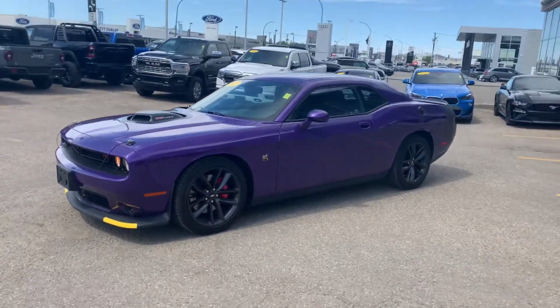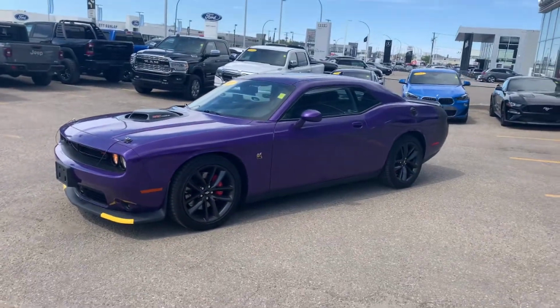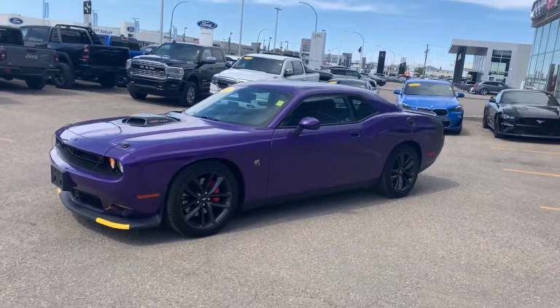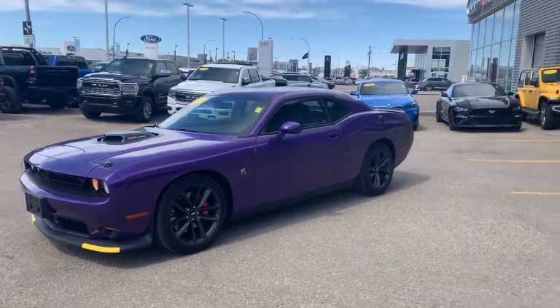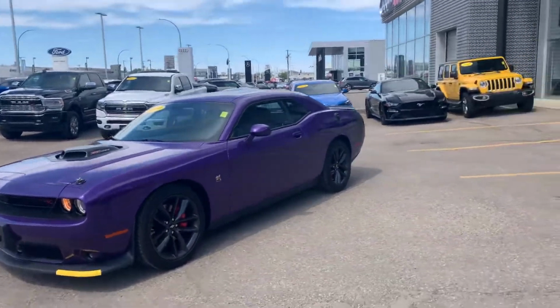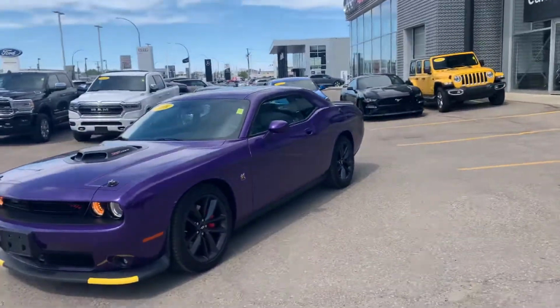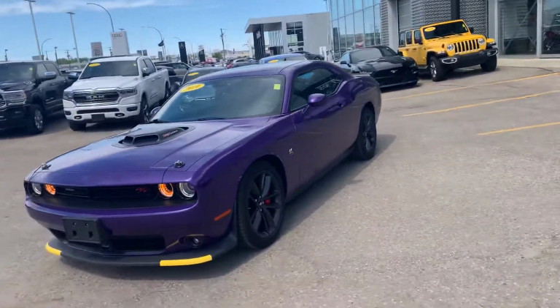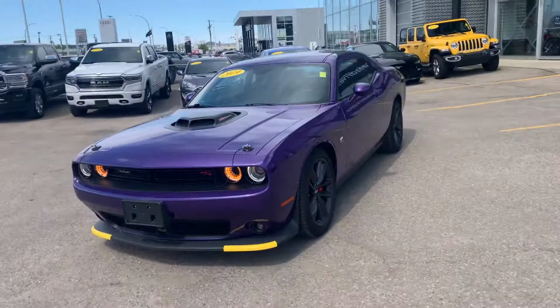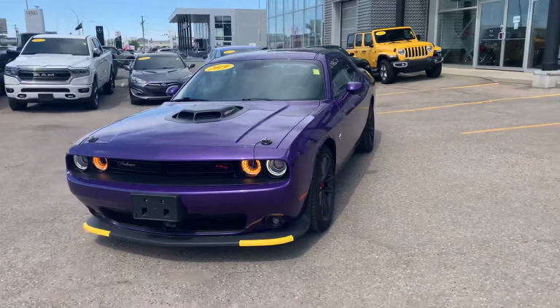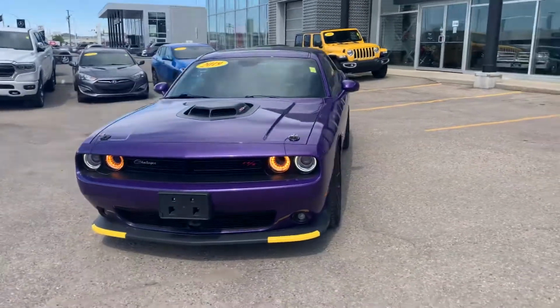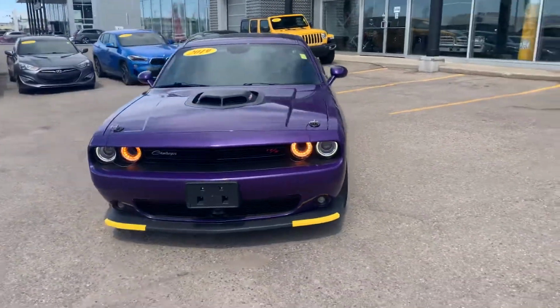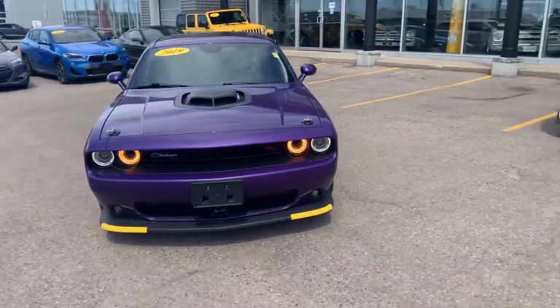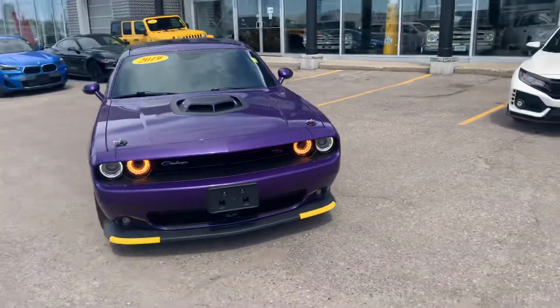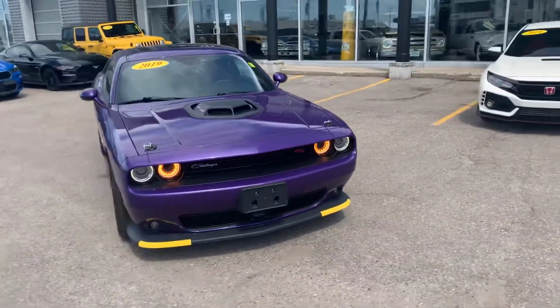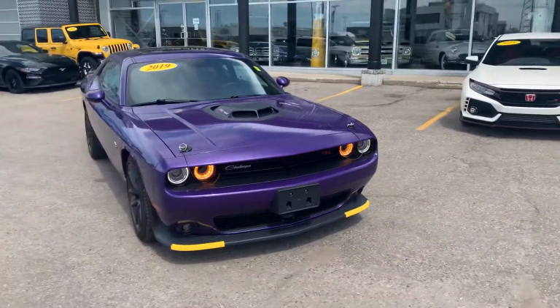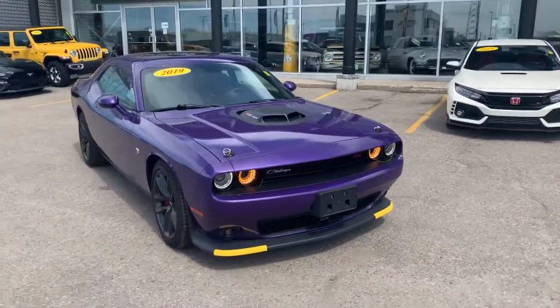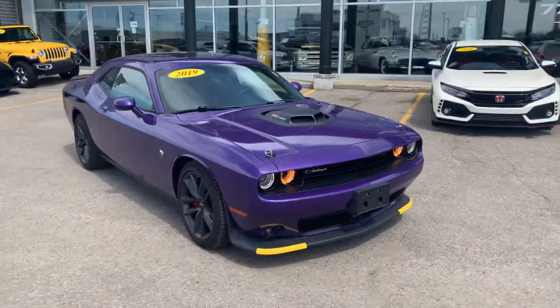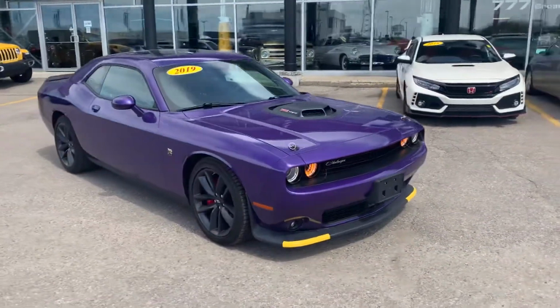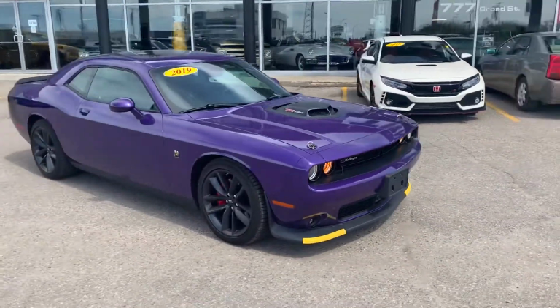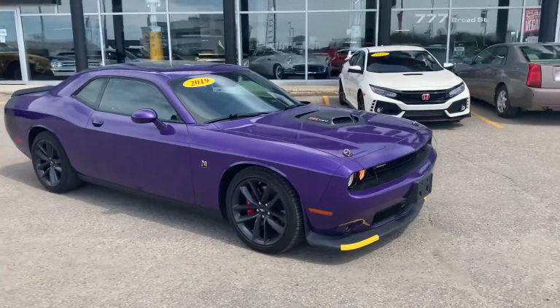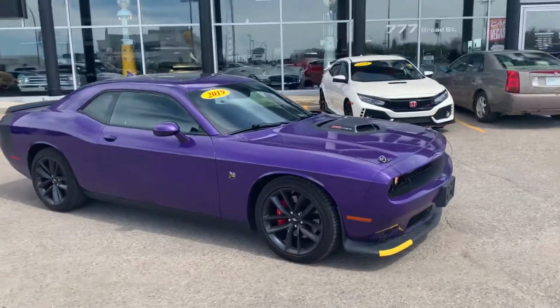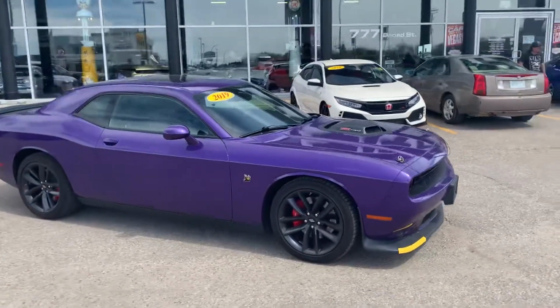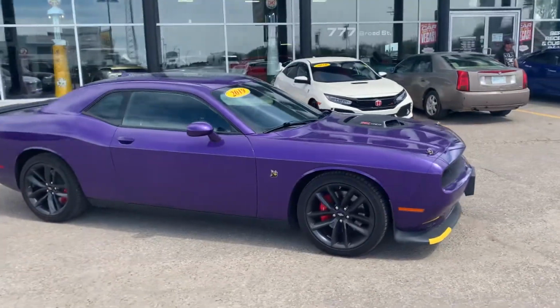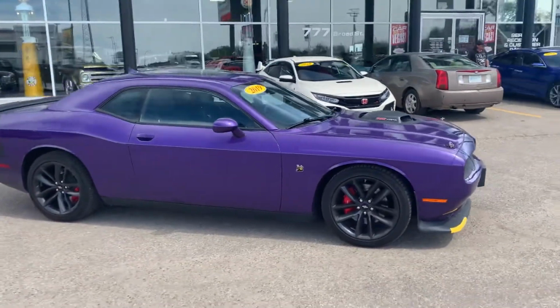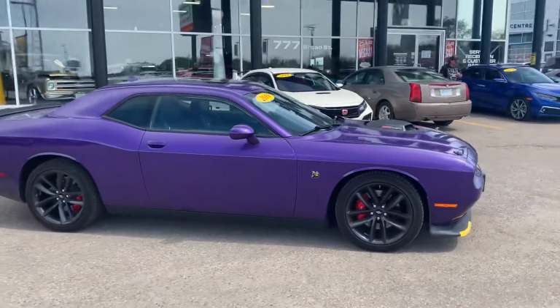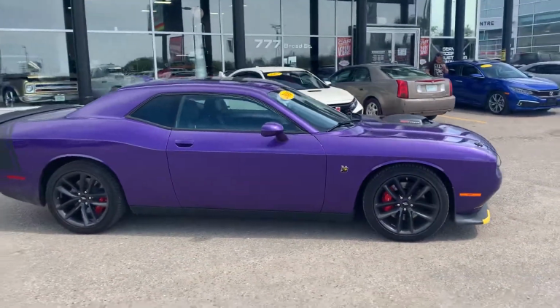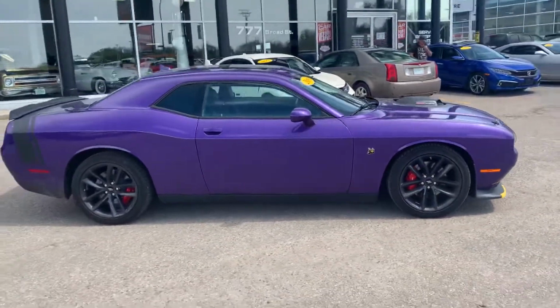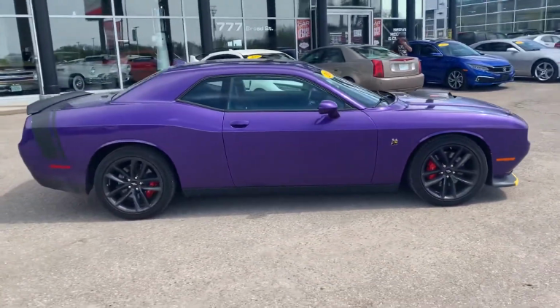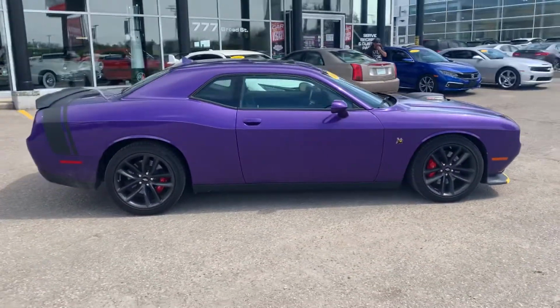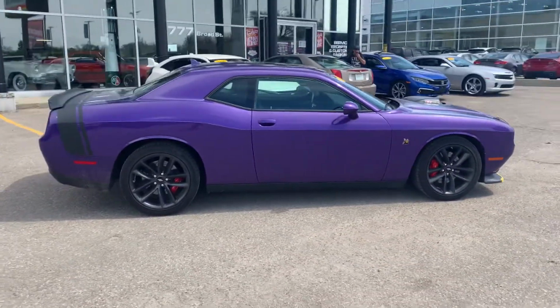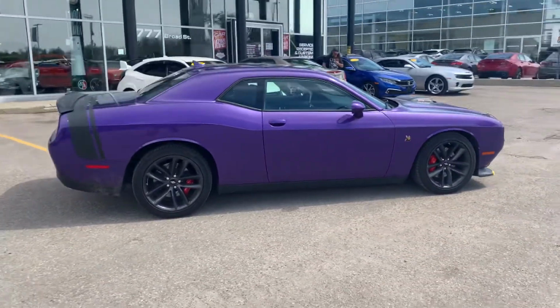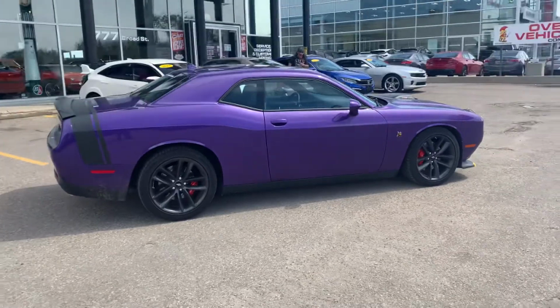We like to do a lot of business online and over the phone, especially with these sports cars. People are buying them from all over Canada. So we like to get you a nice video, show you the condition of the vehicle, and then we can either work in person or you could give me a call or email and we can just continue that route.